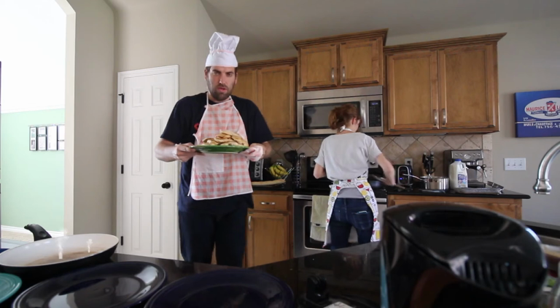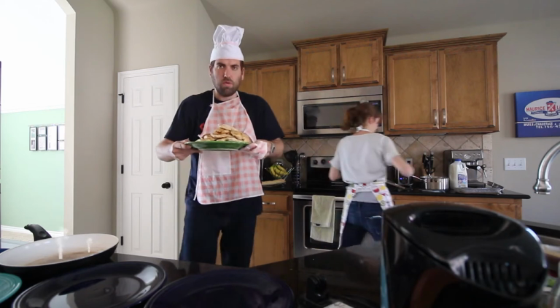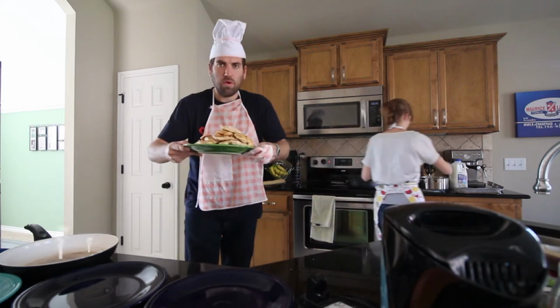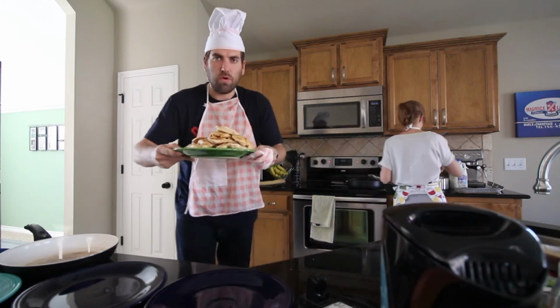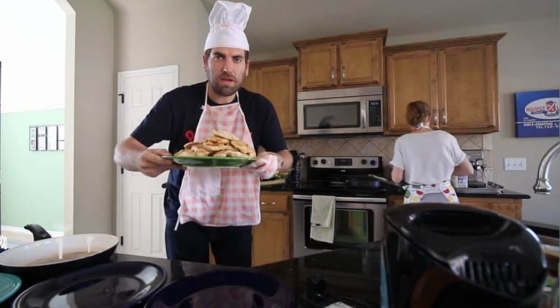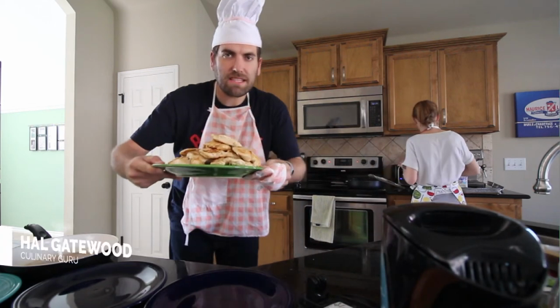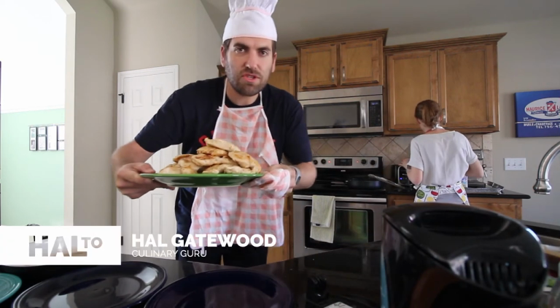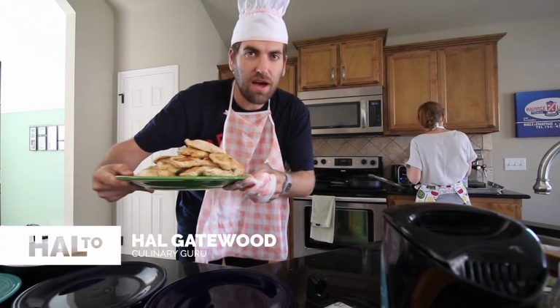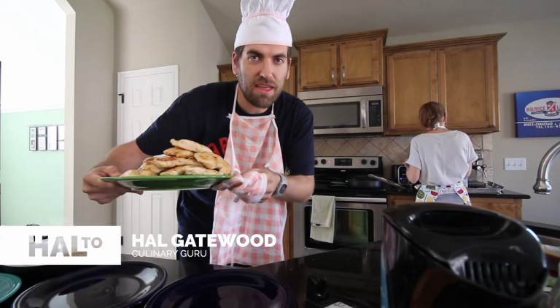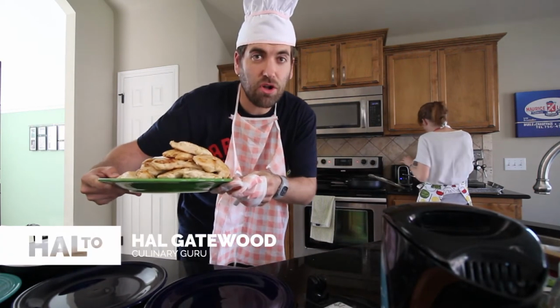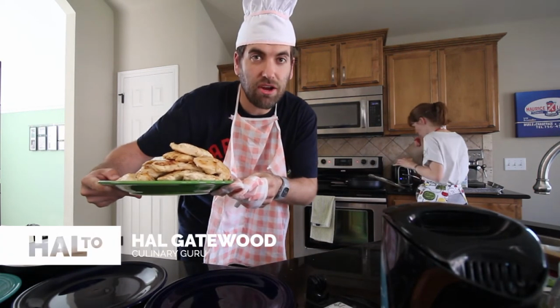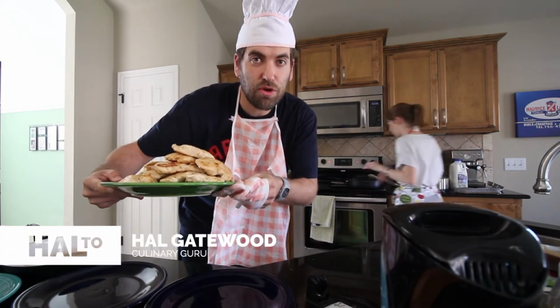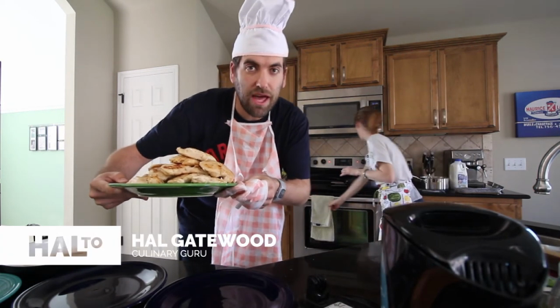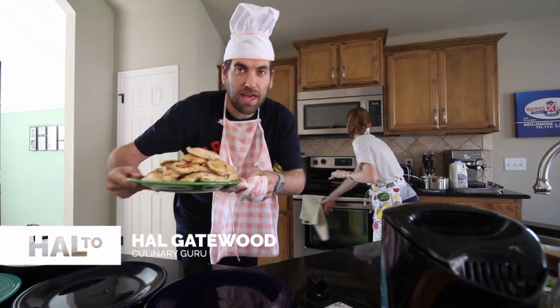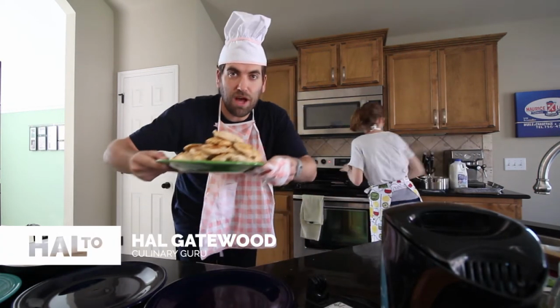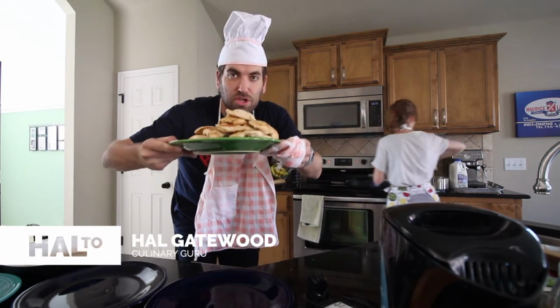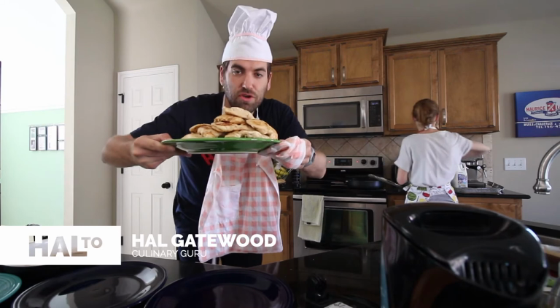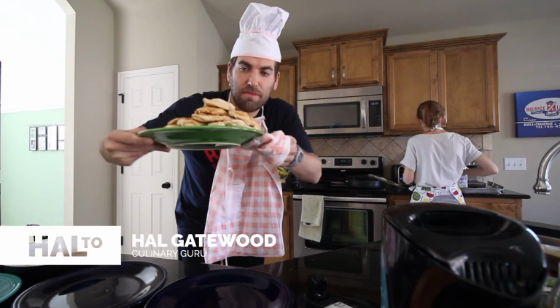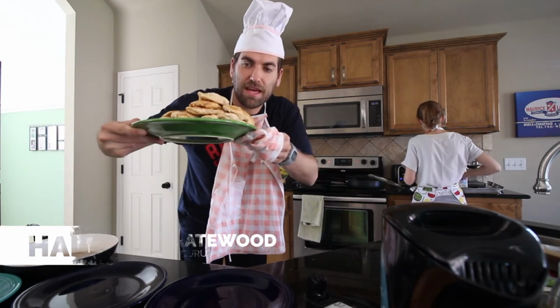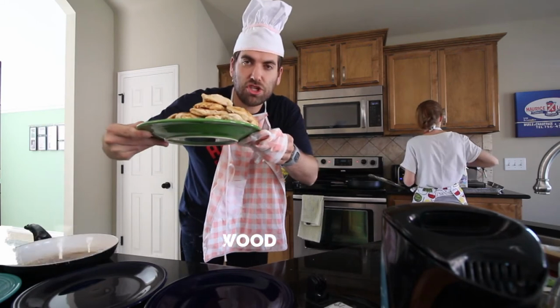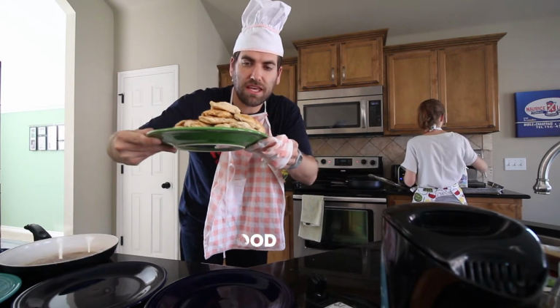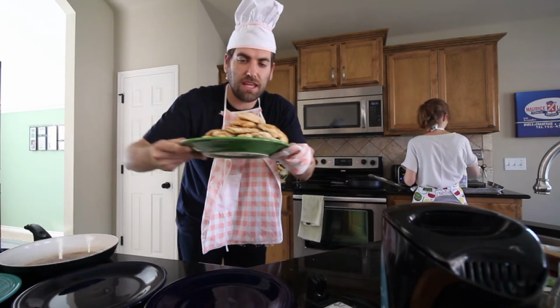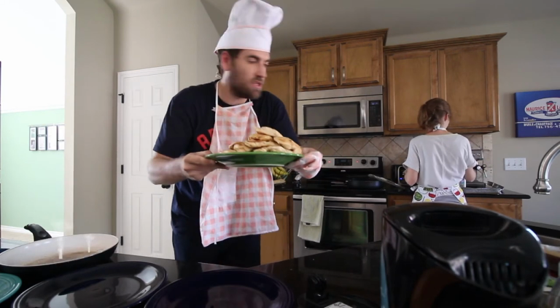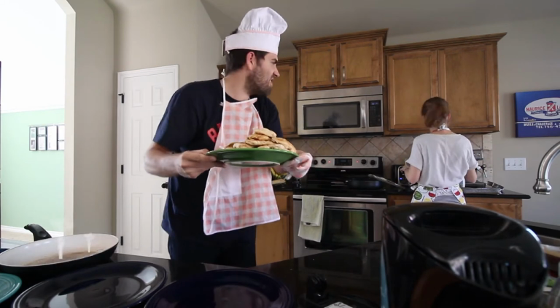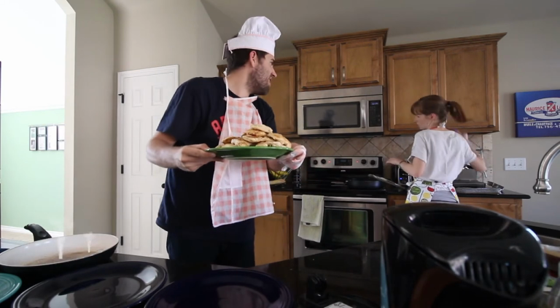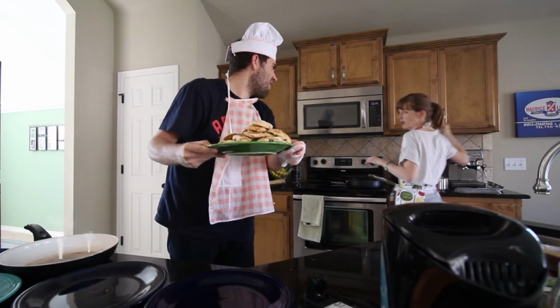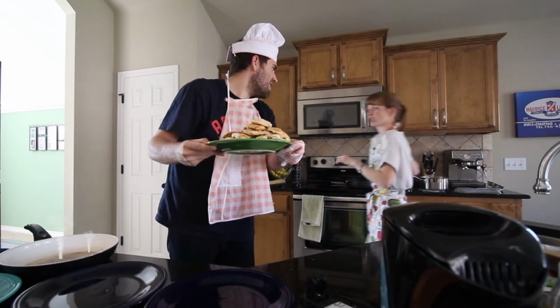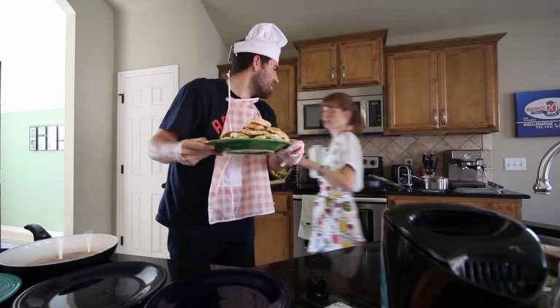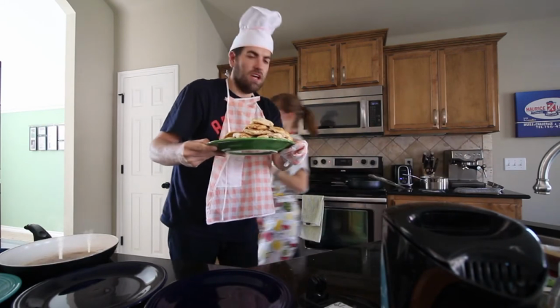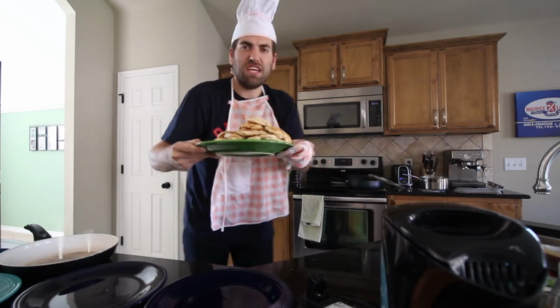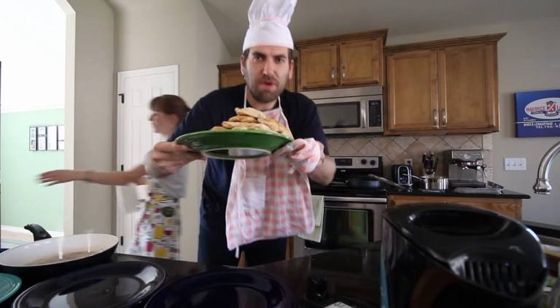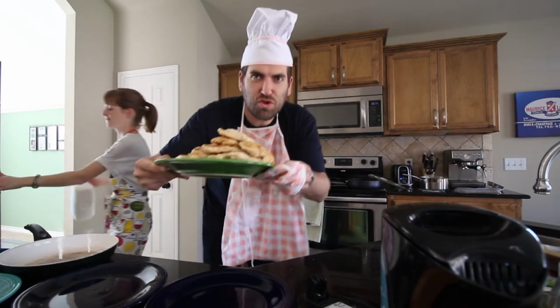Welcome back to Hal 2. I am the culinary guru Hal Gawo. I'm going to show you how to make chicken. What is this stuff called? Chicken and mushrooms. Chicken and mushroom.